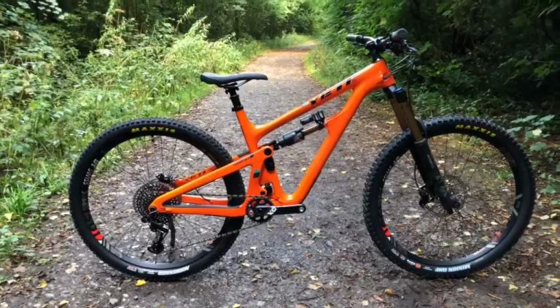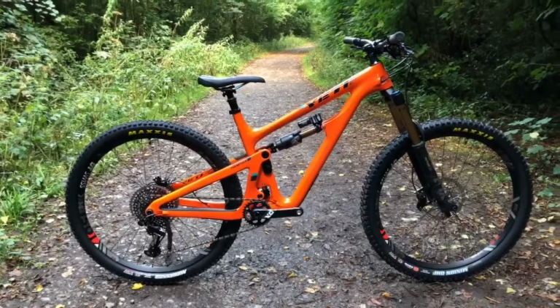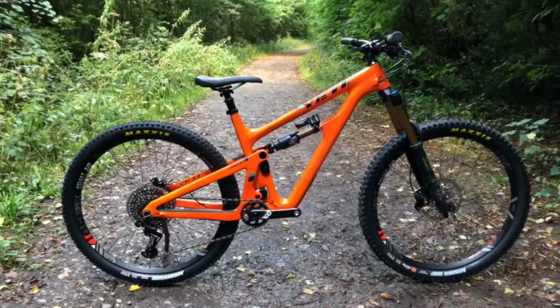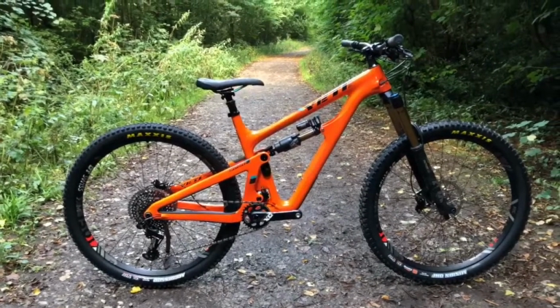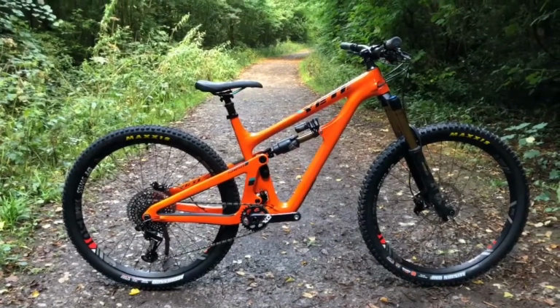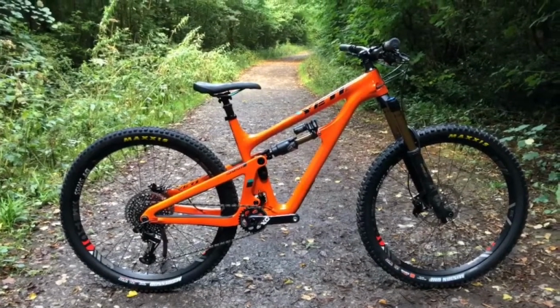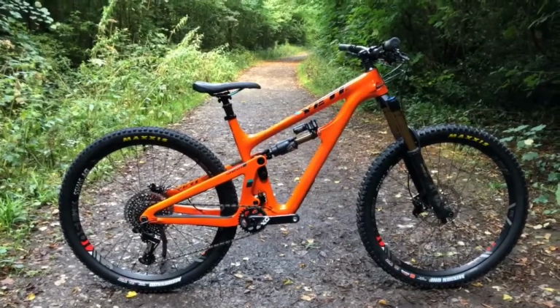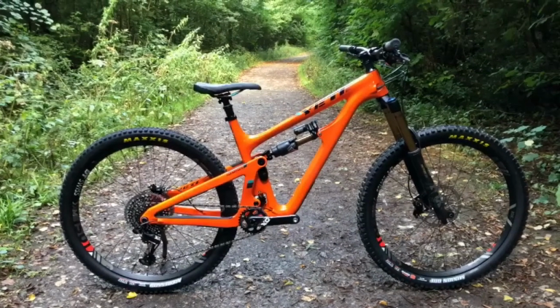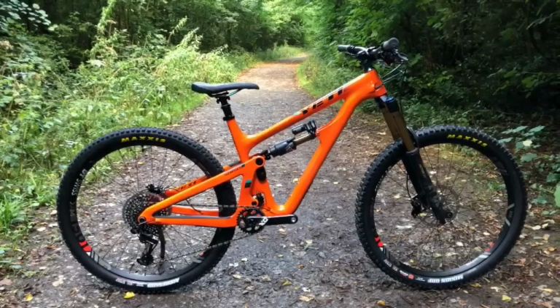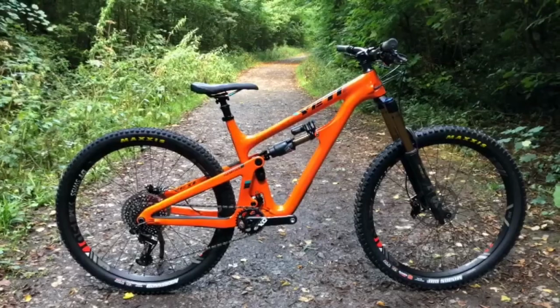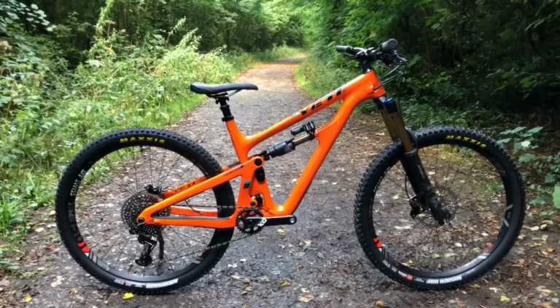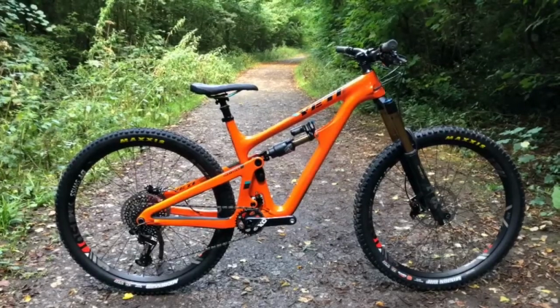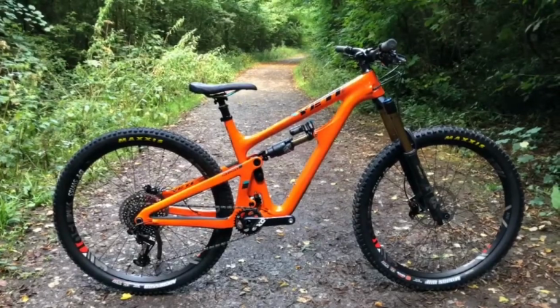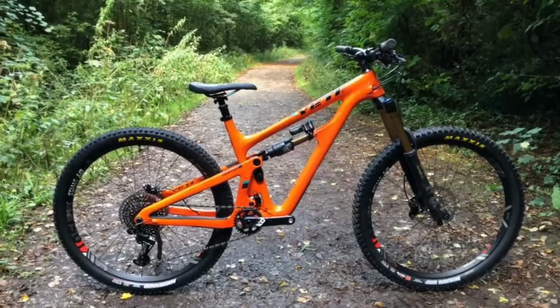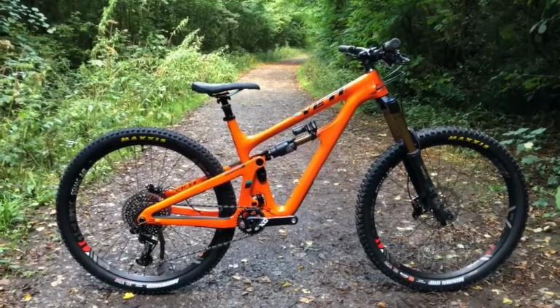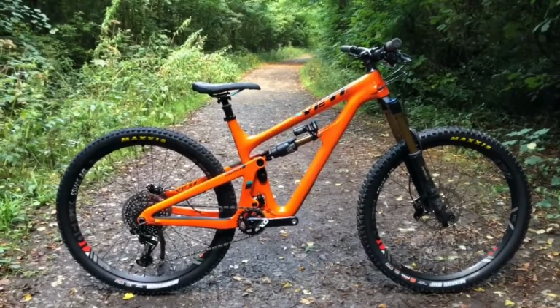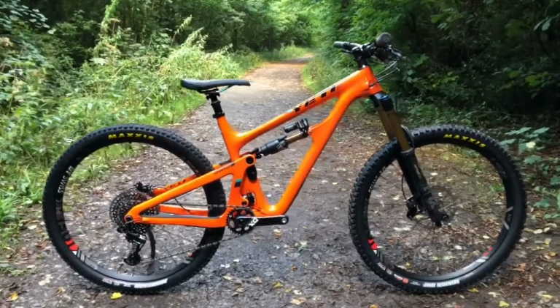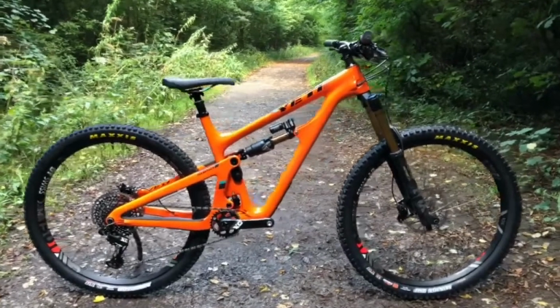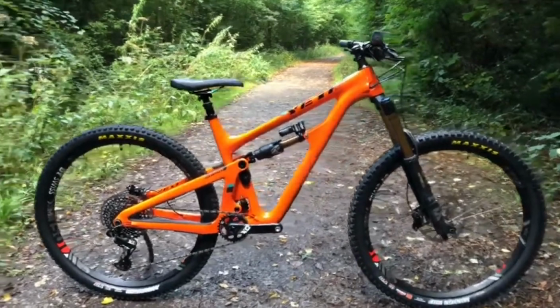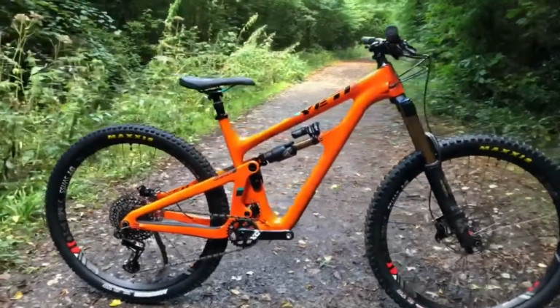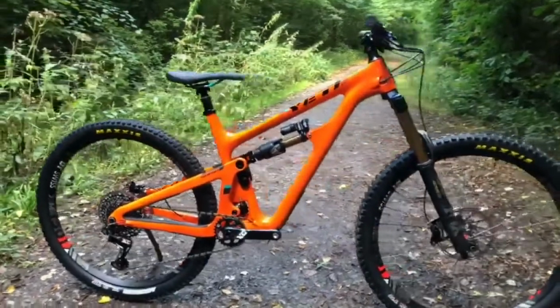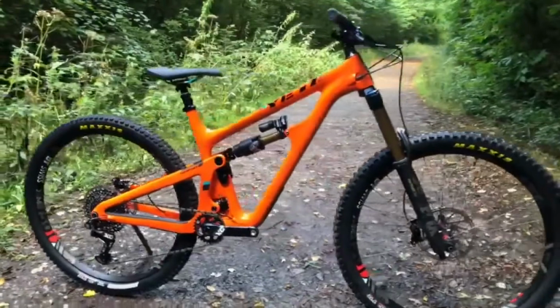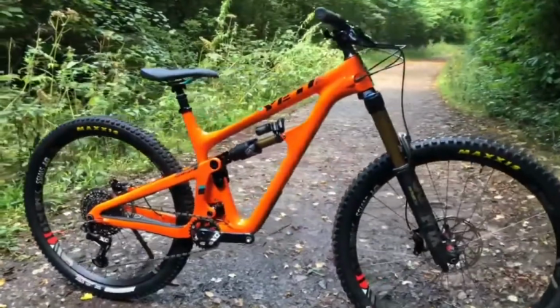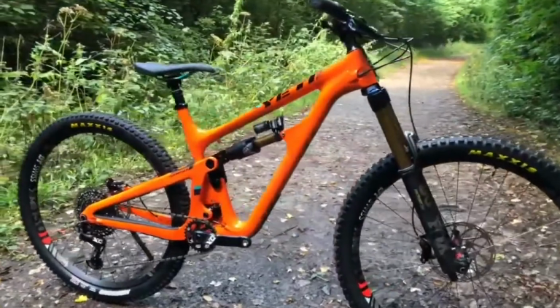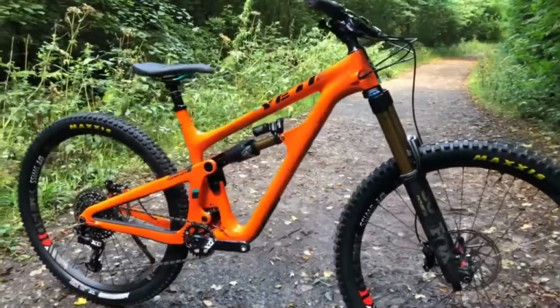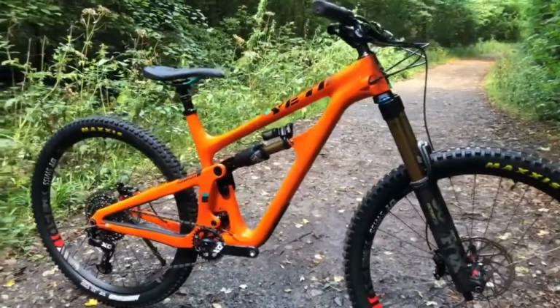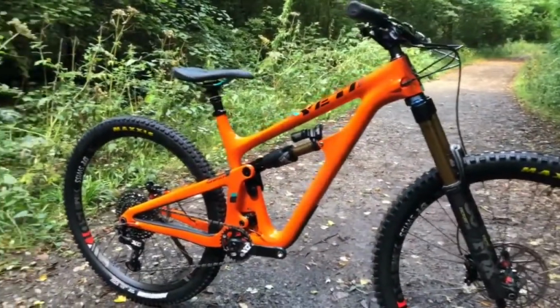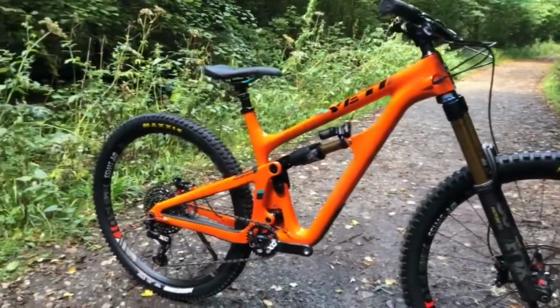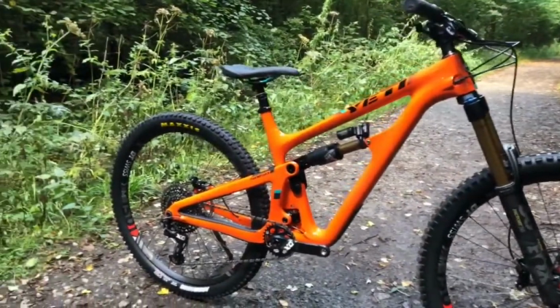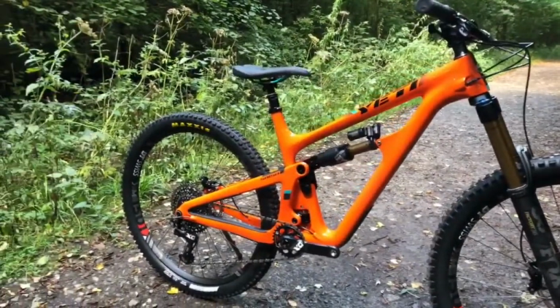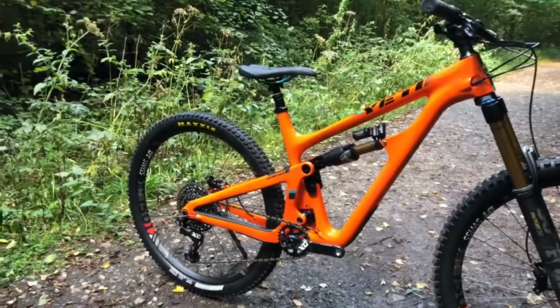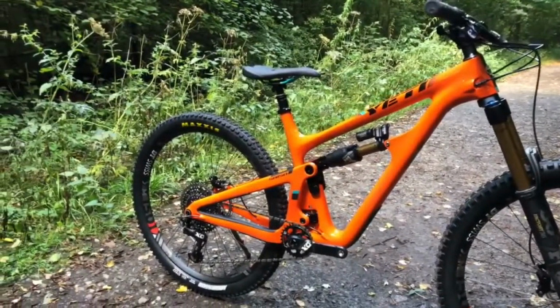Introducing the new Yeti SB150, Yeti's all-new carbon fibre 150mm travel 29er. Expect to see this bike ripping up the EWS very soon, if not already.